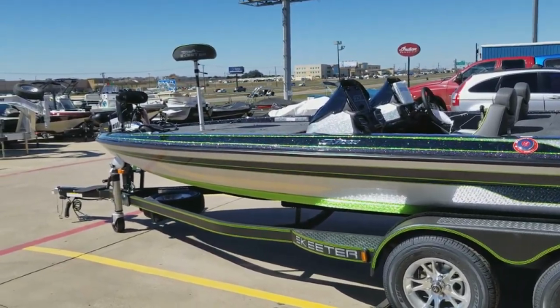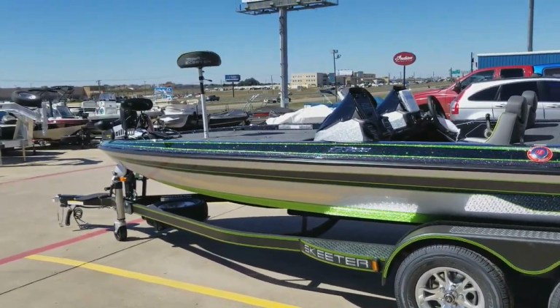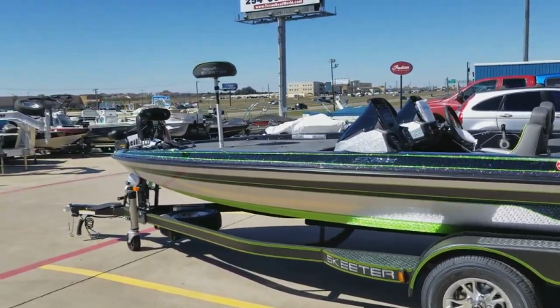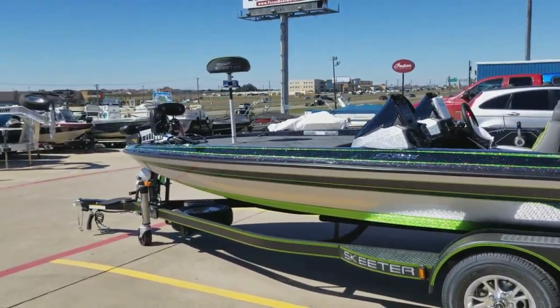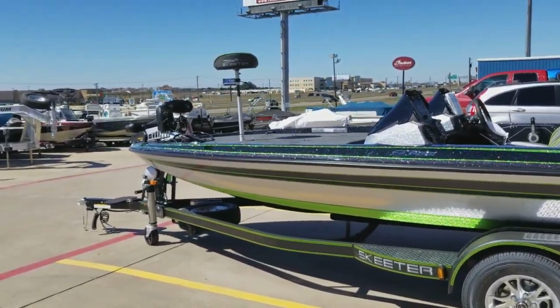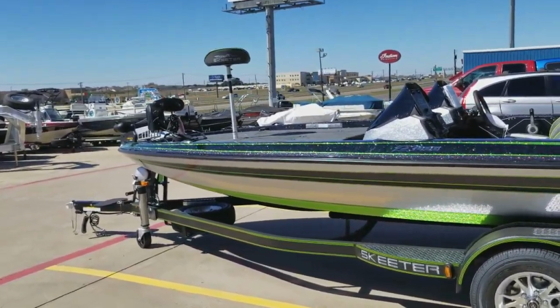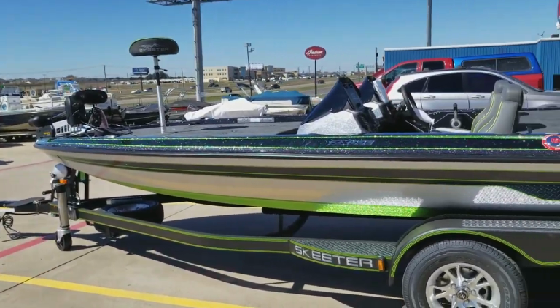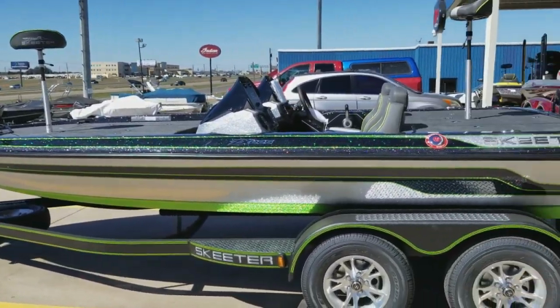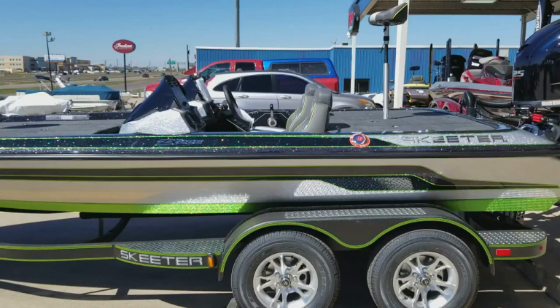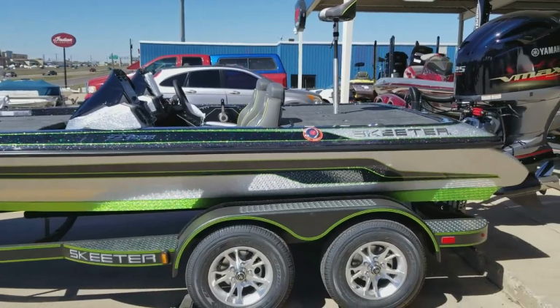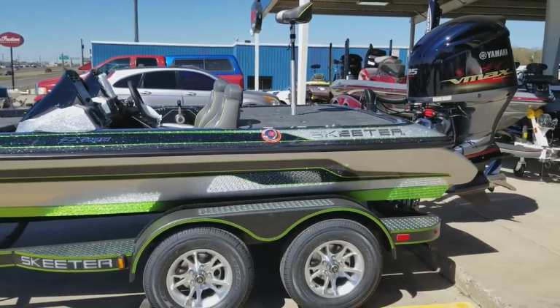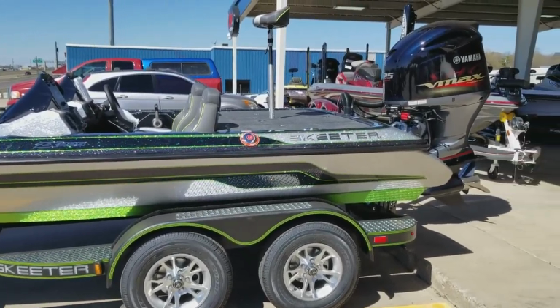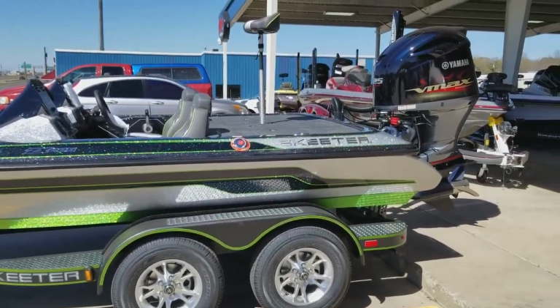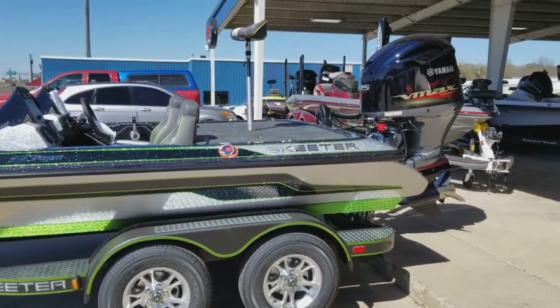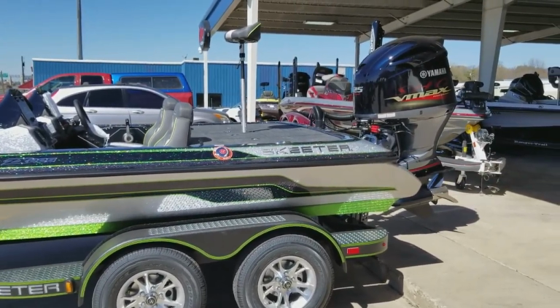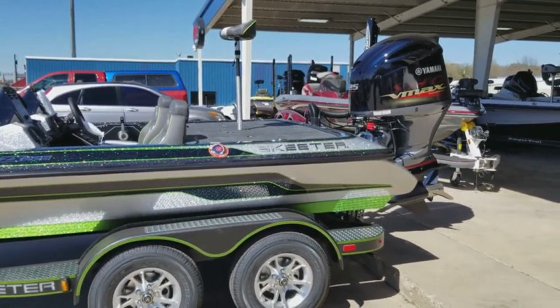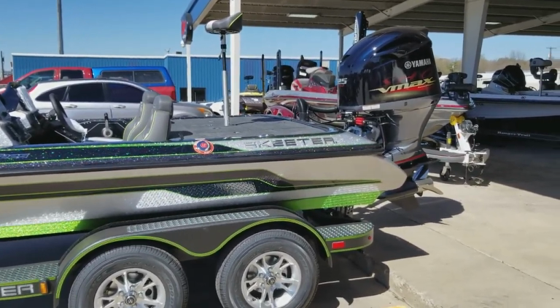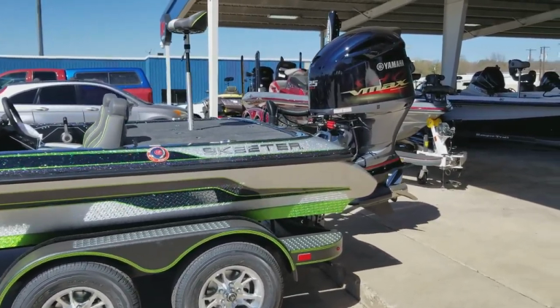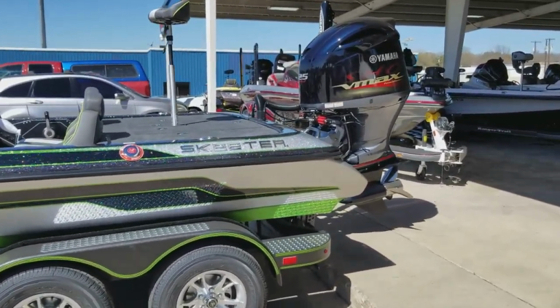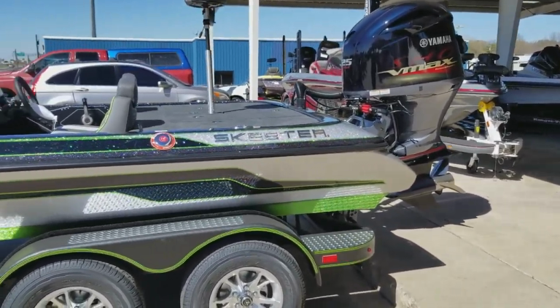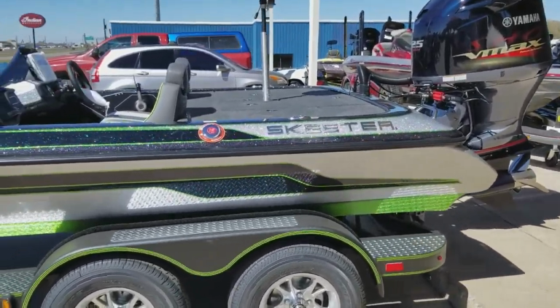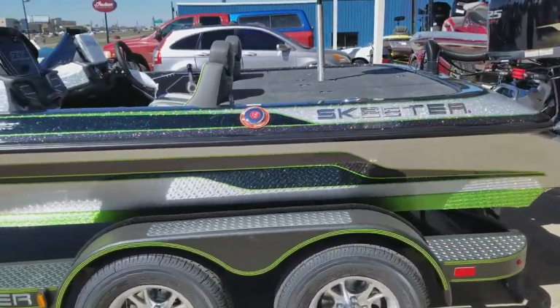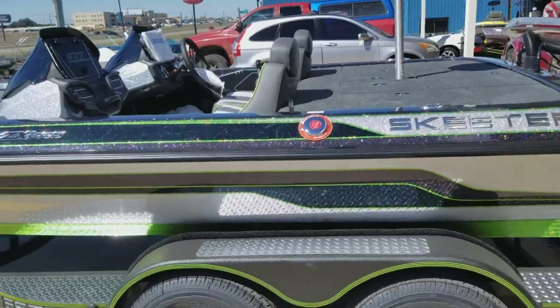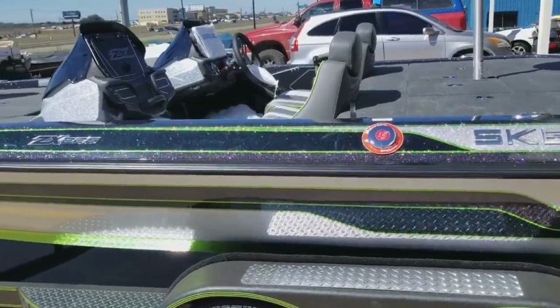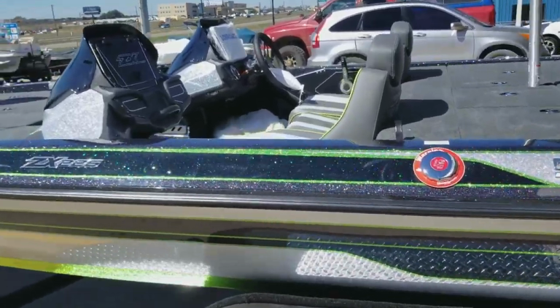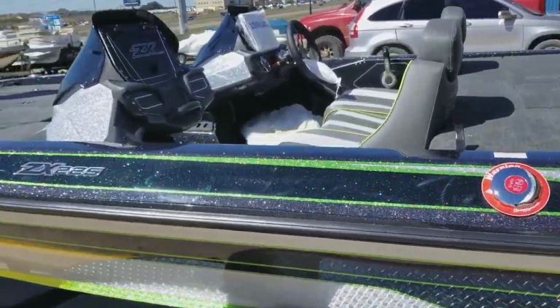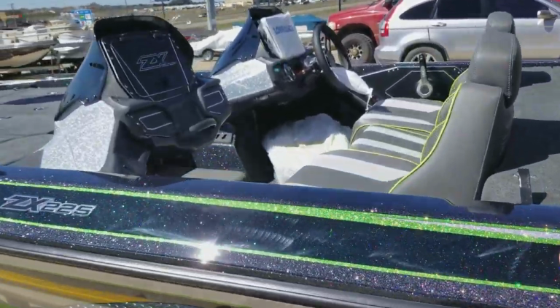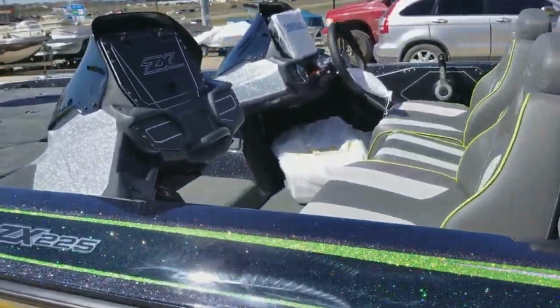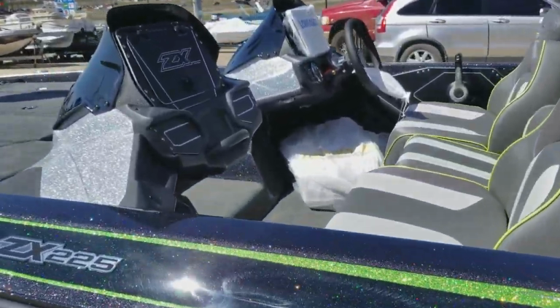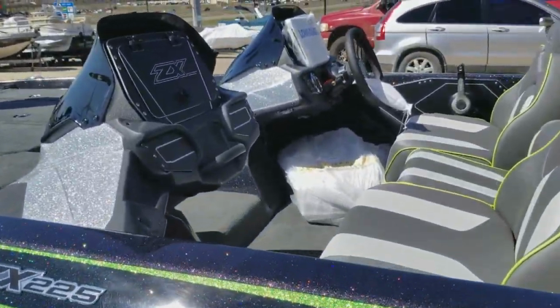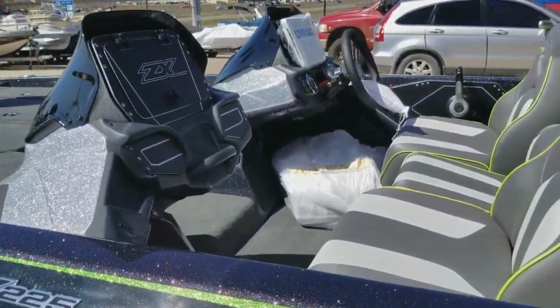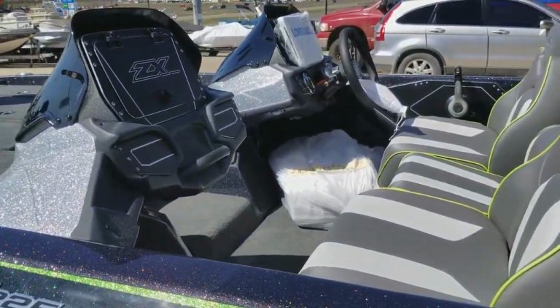It's got the Elite 9 Touch in the dash and the Elite 12 Touch in the console. It also has an upgraded dual console and a custom cover.